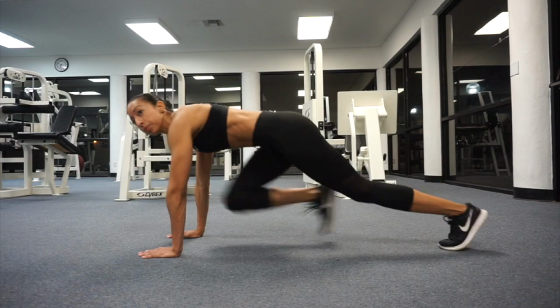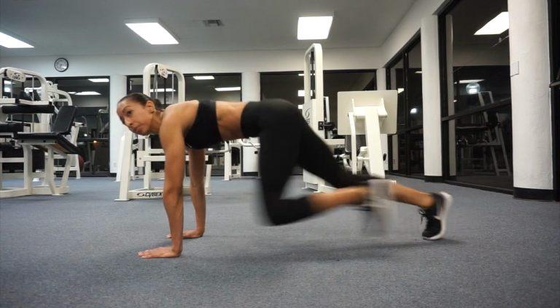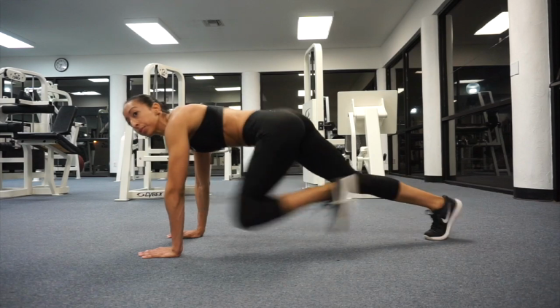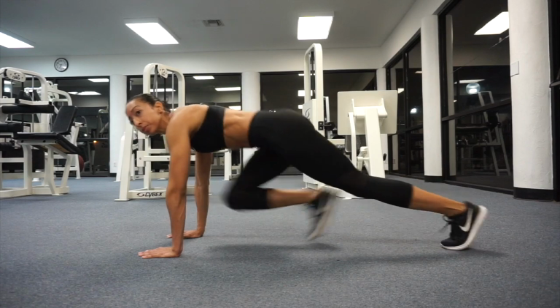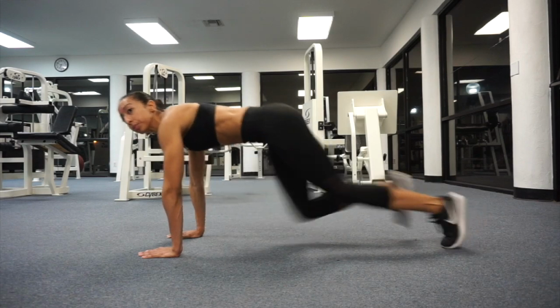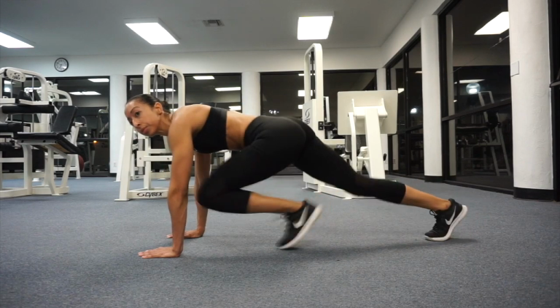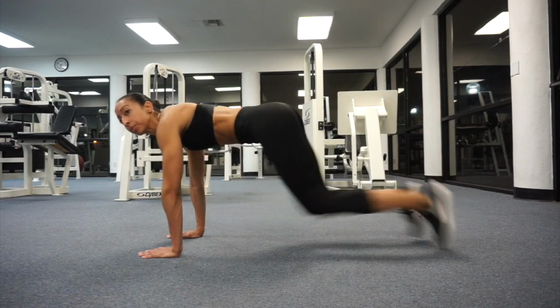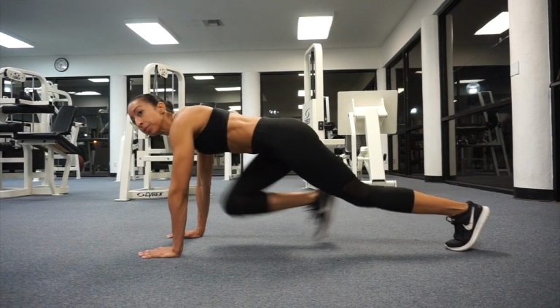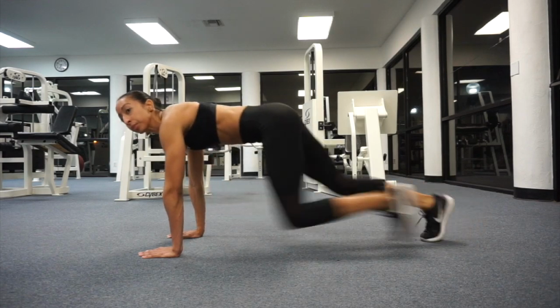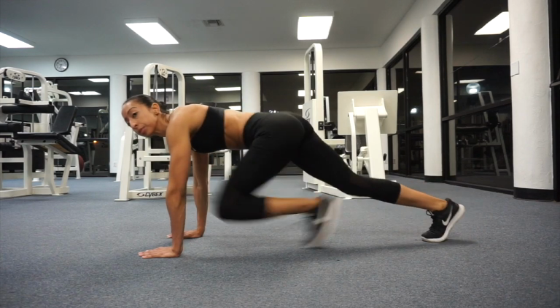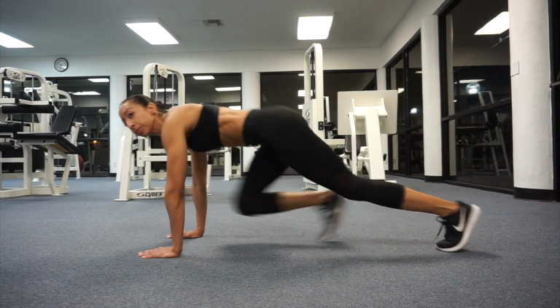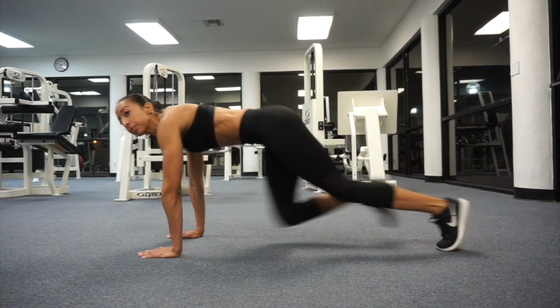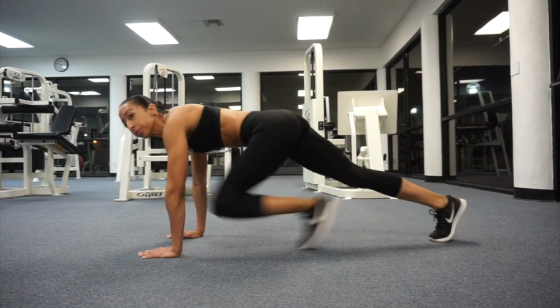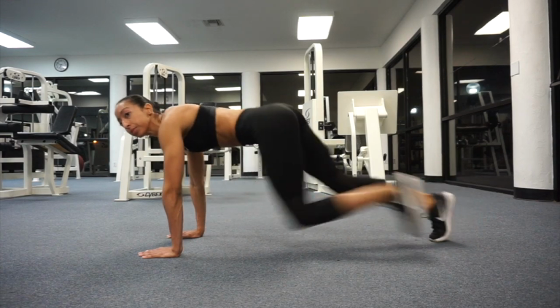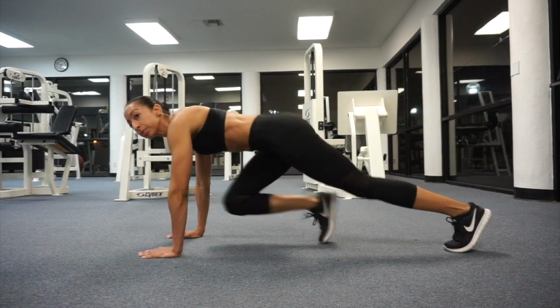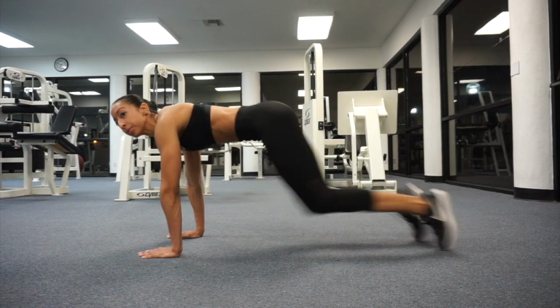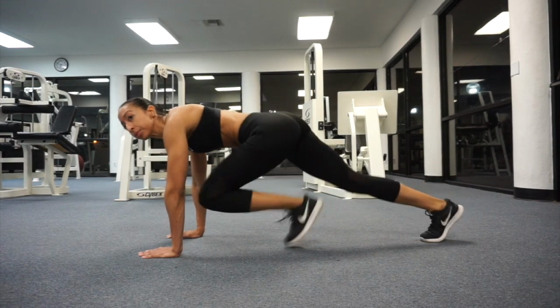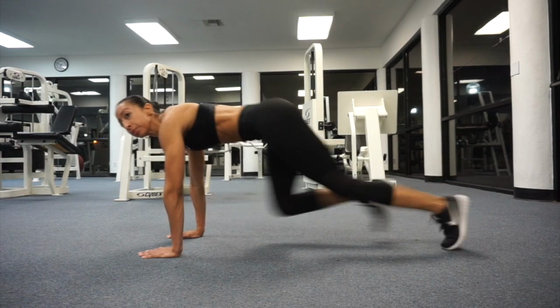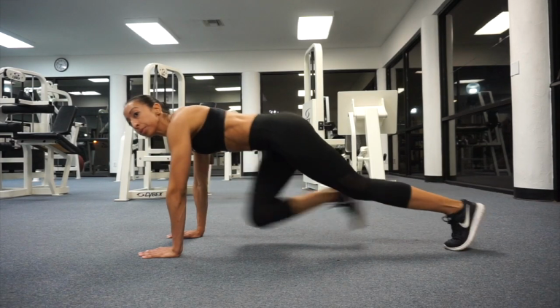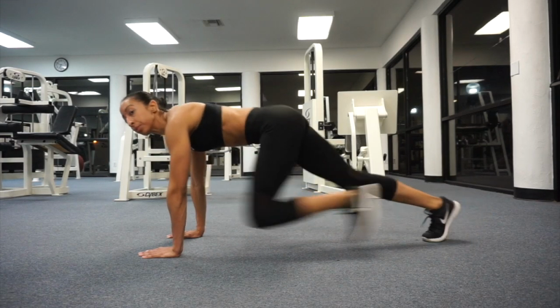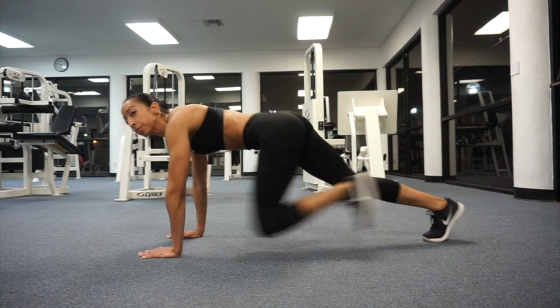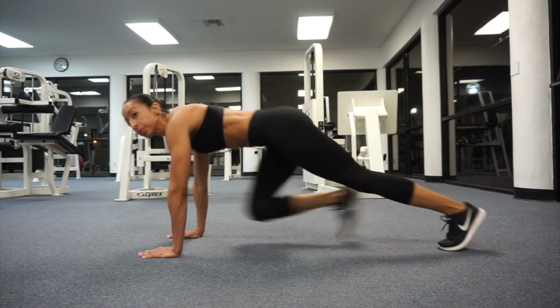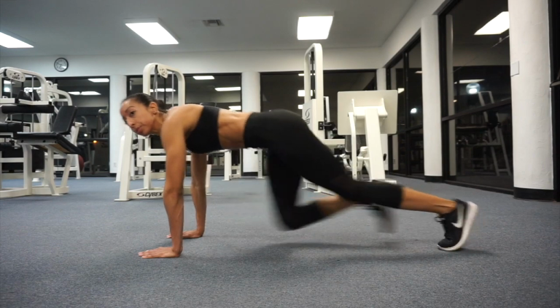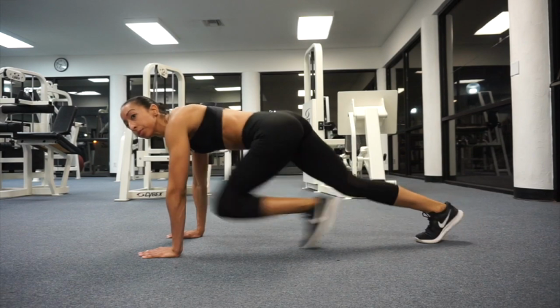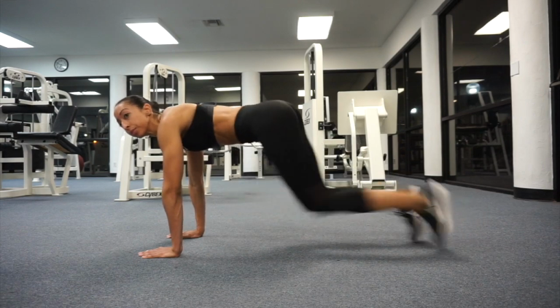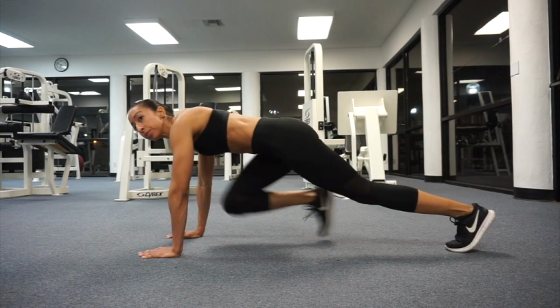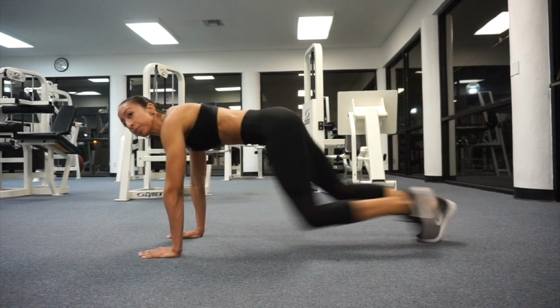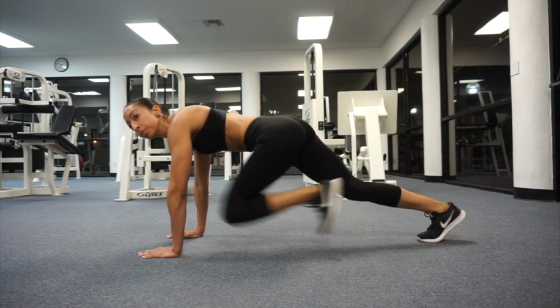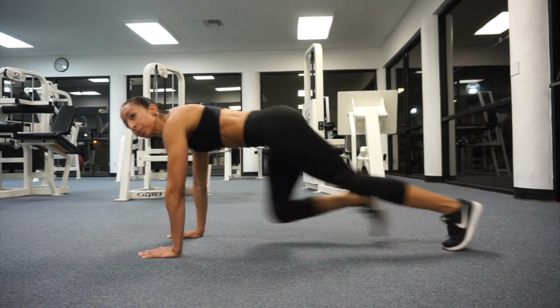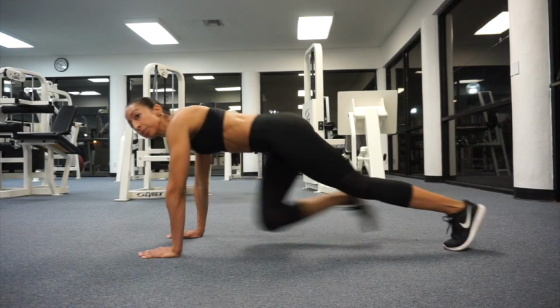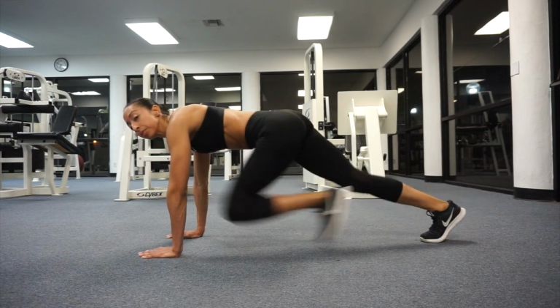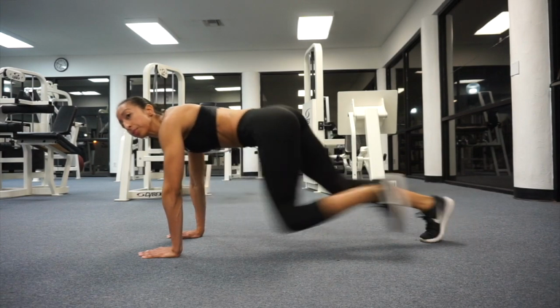Start by supporting your weight on your hands and toes in a push-up position. Be sure to keep your wrists, elbows, and shoulders aligned and your body straight at all times.